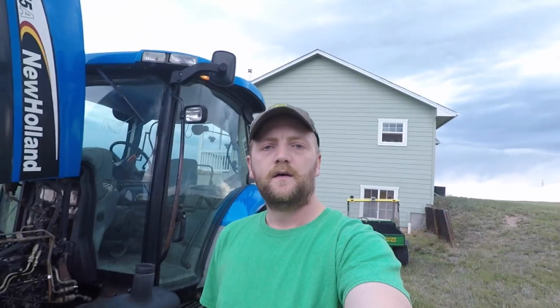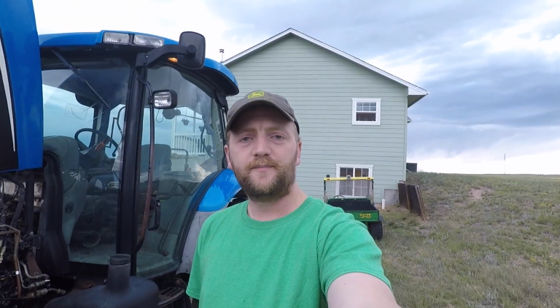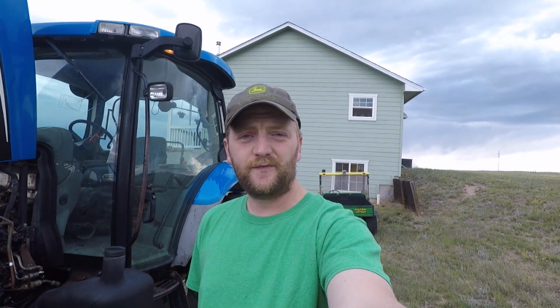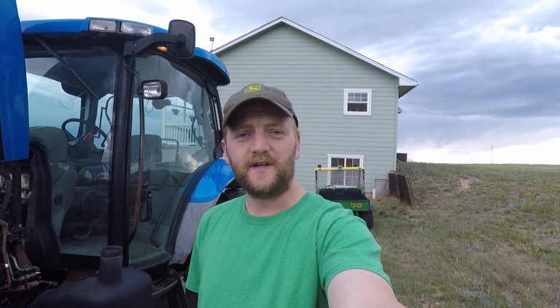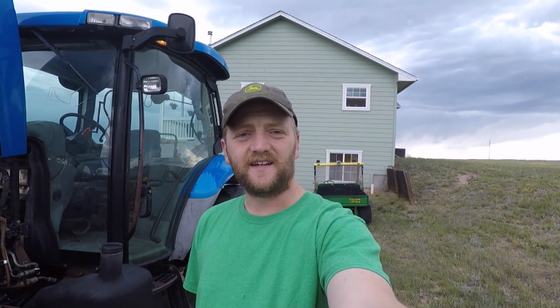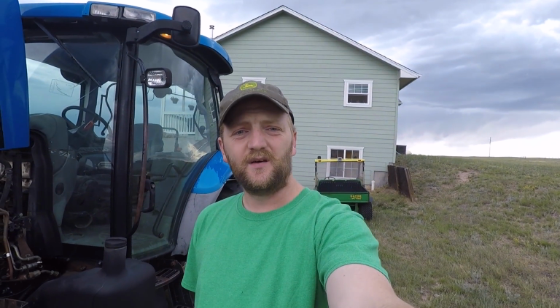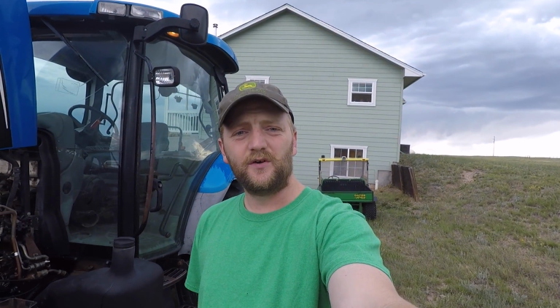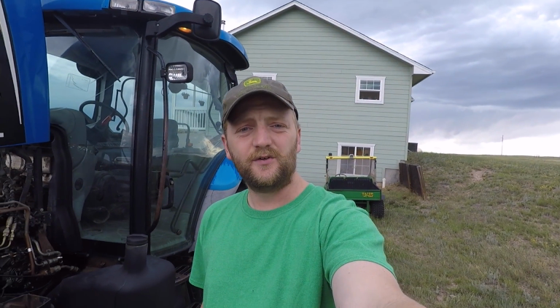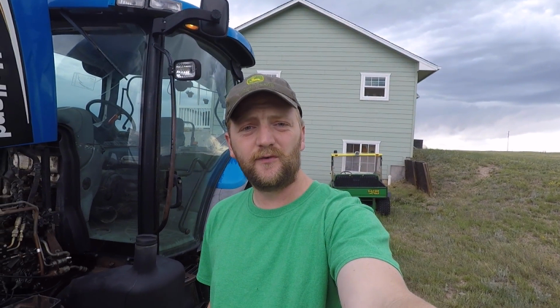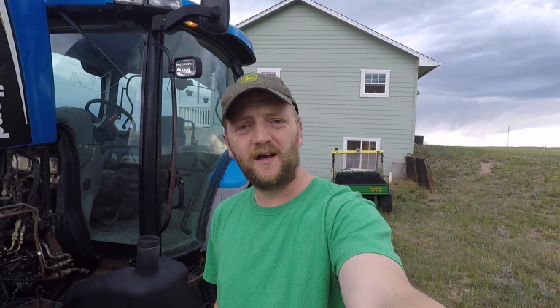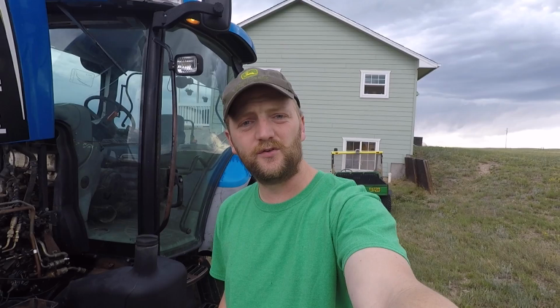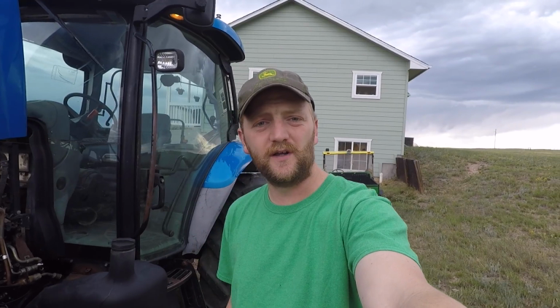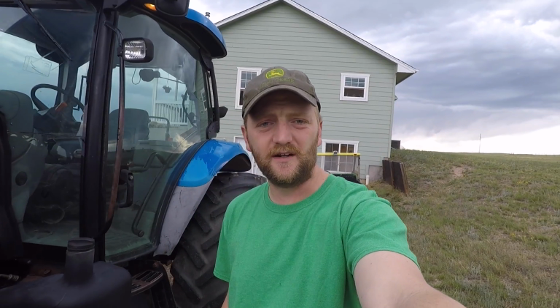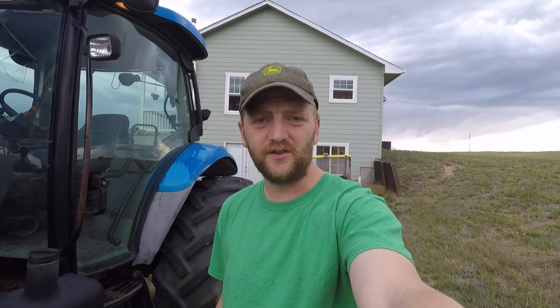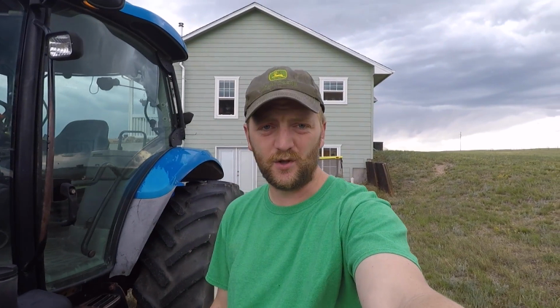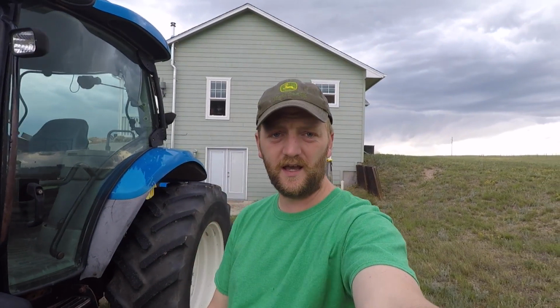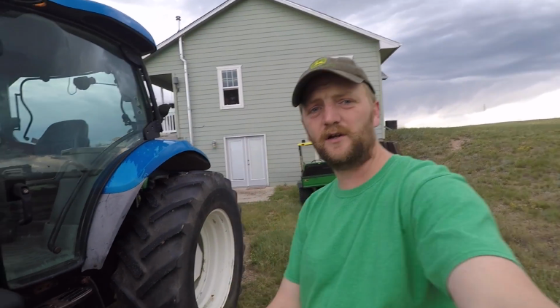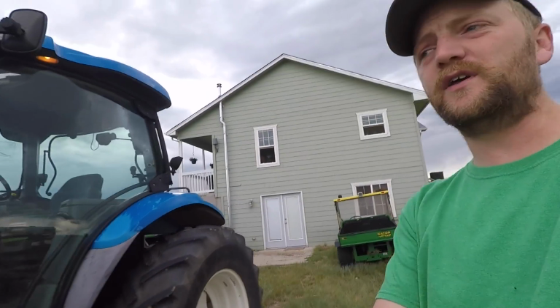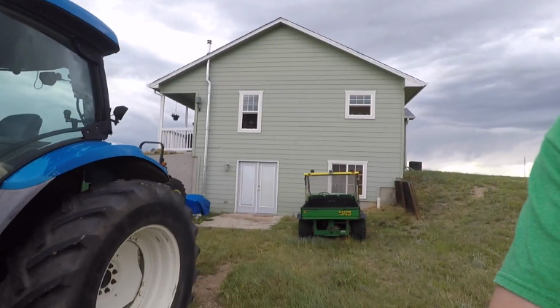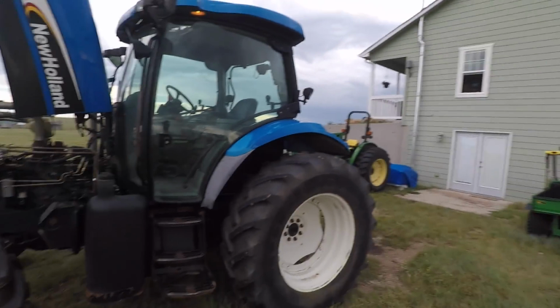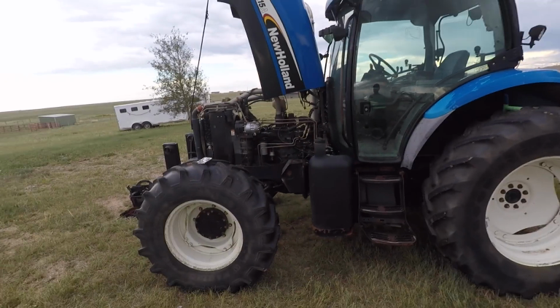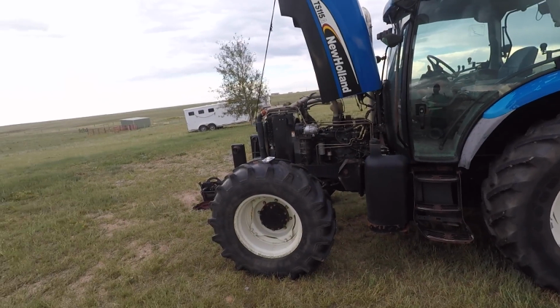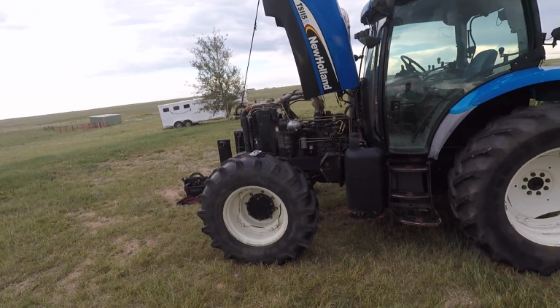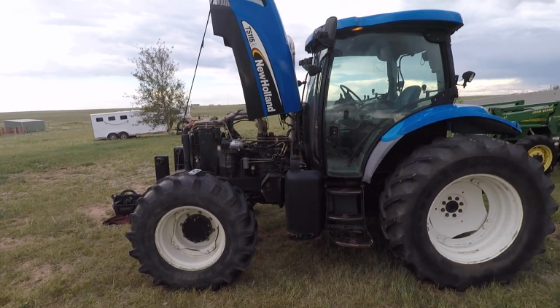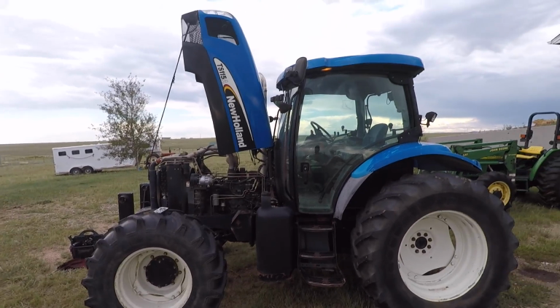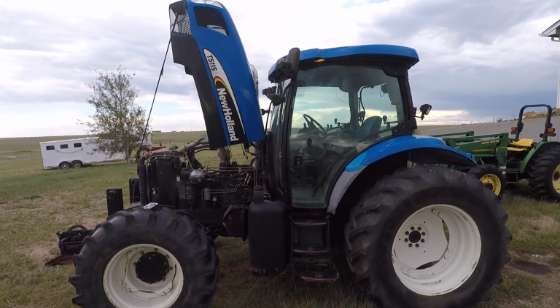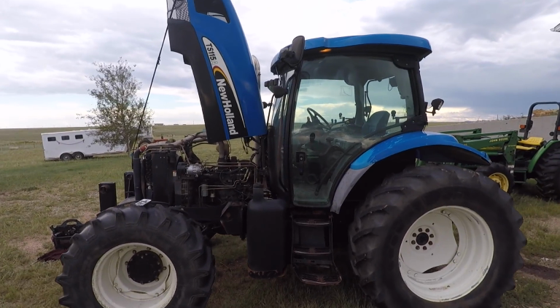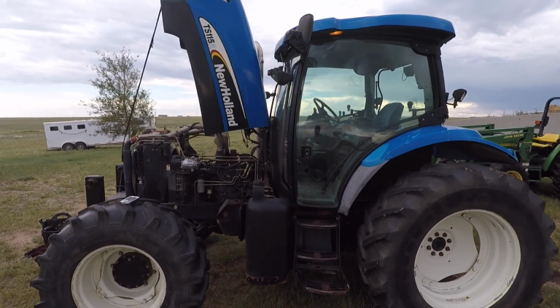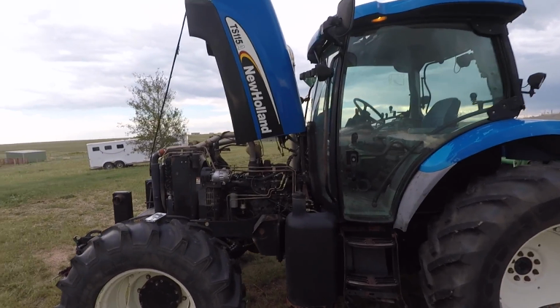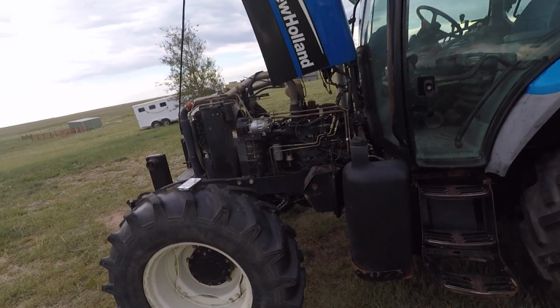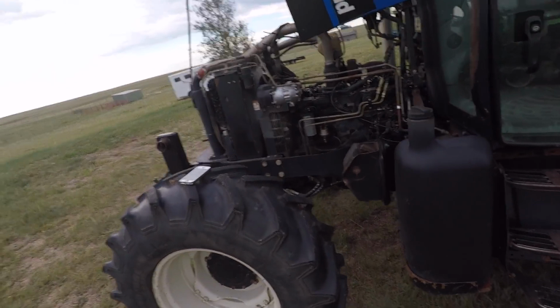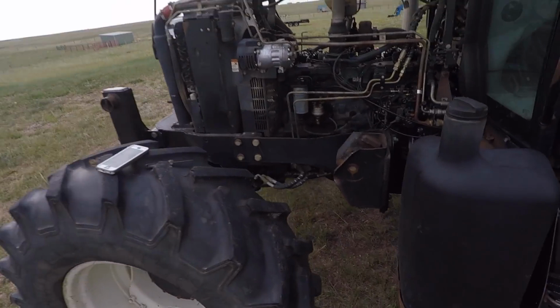All right, thanks for joining me tonight guys. I'm going to show you how to do an overhead valve adjustment on a mechanical diesel engine, and we are using the maybe infamous TS 115A that I just bought, as you can see.